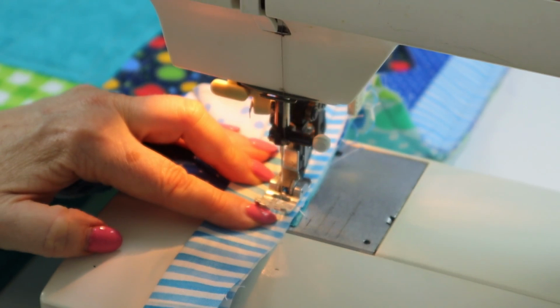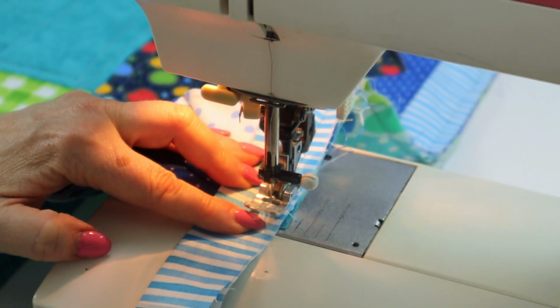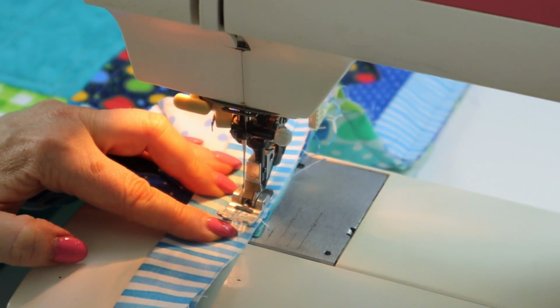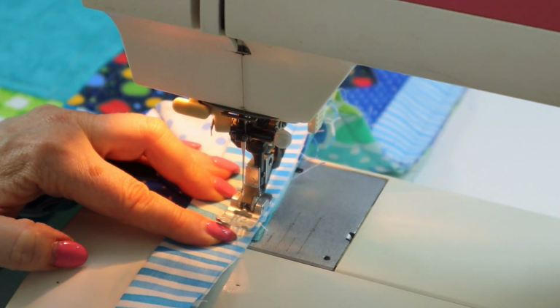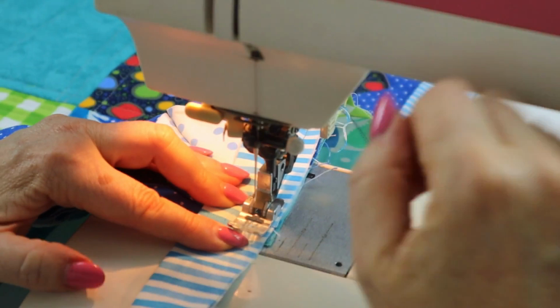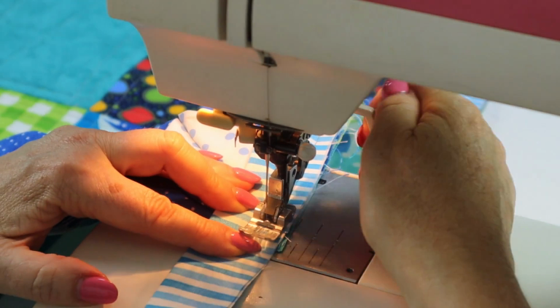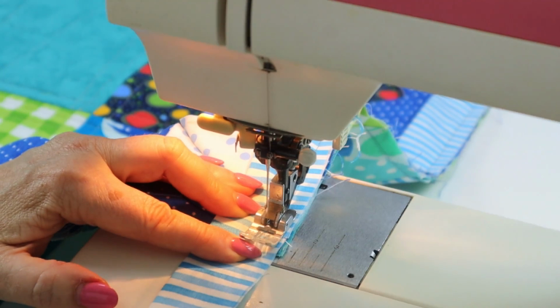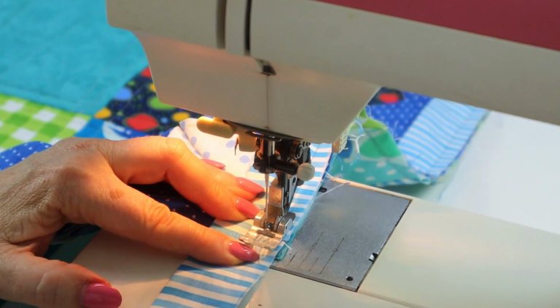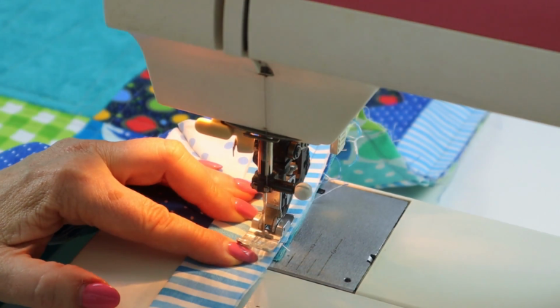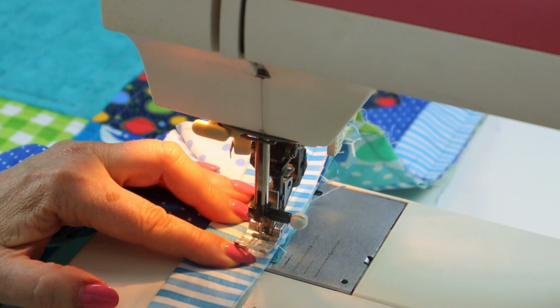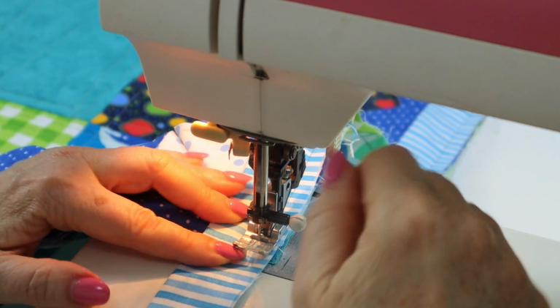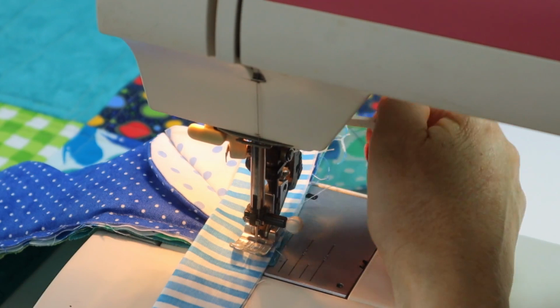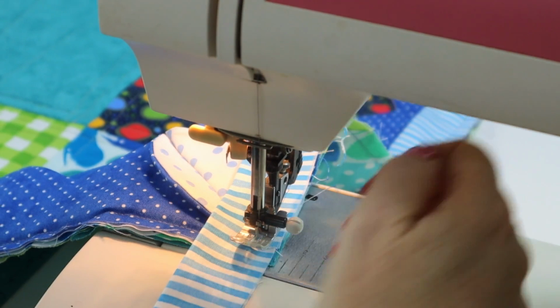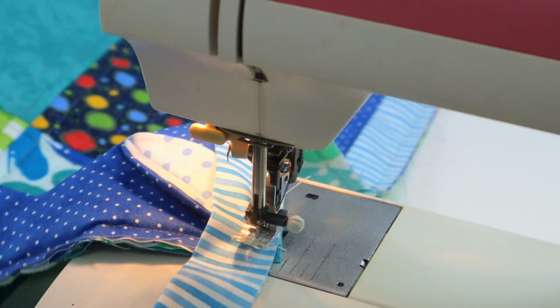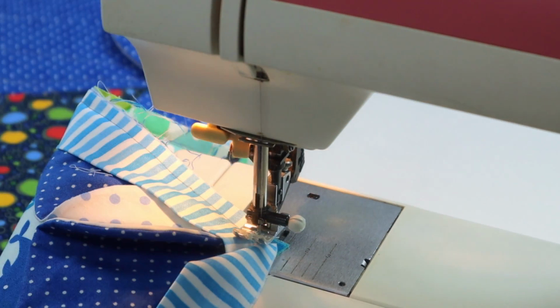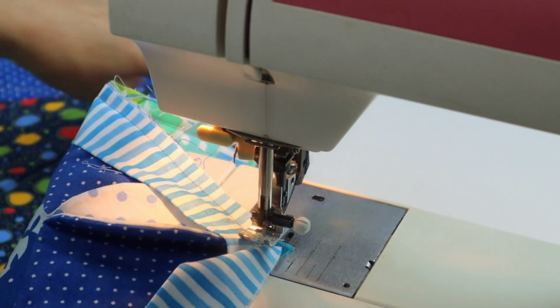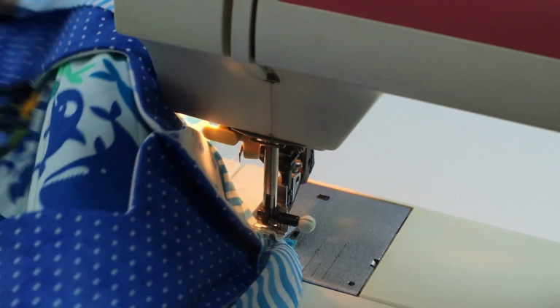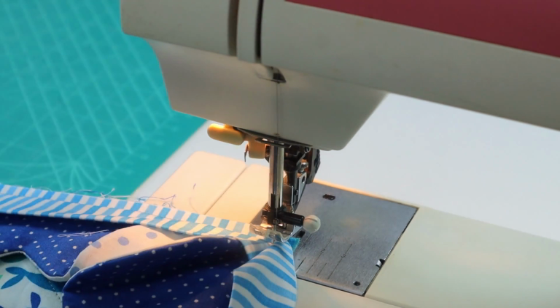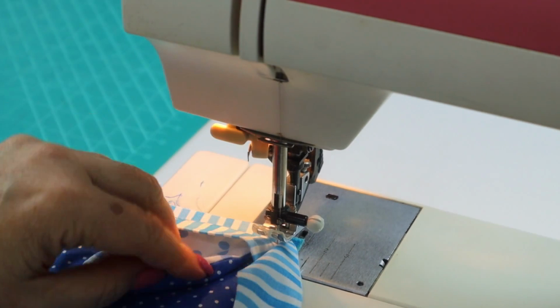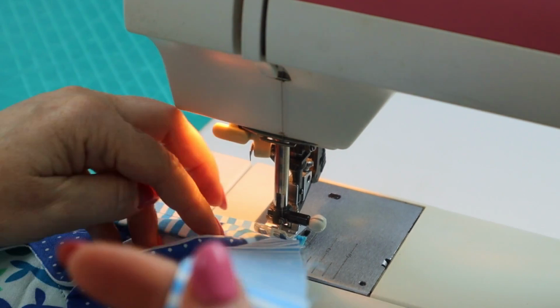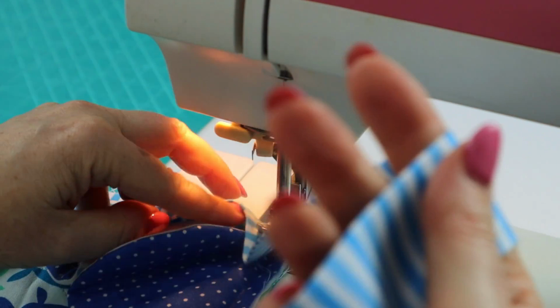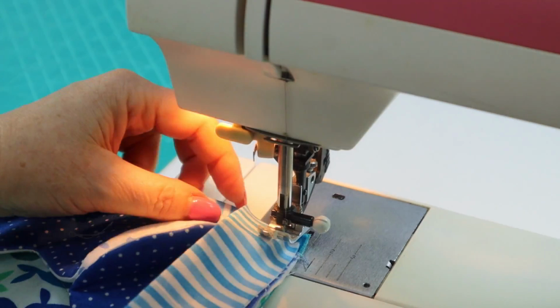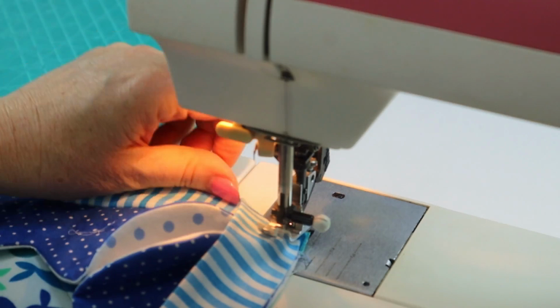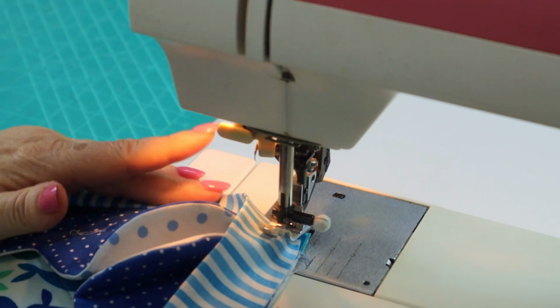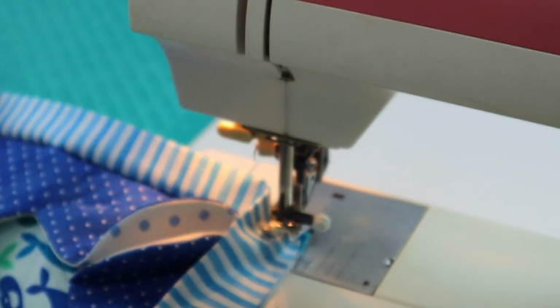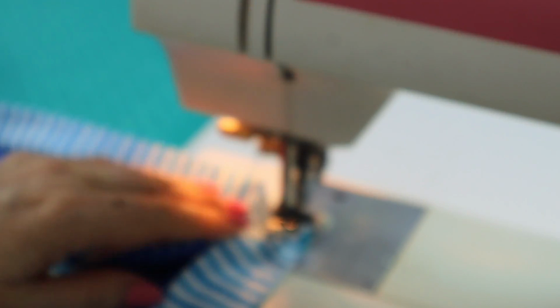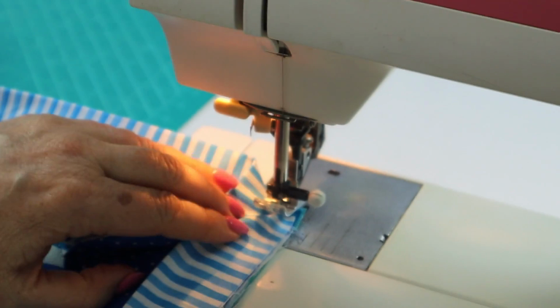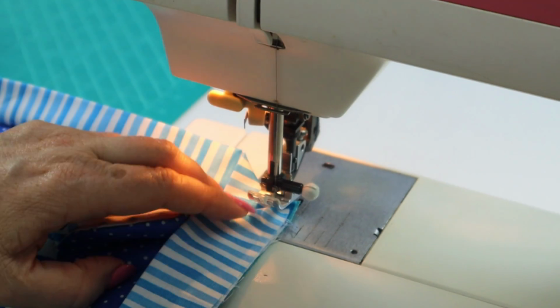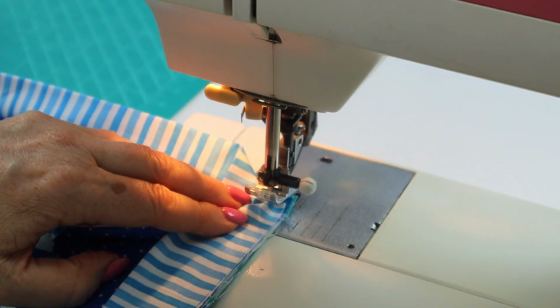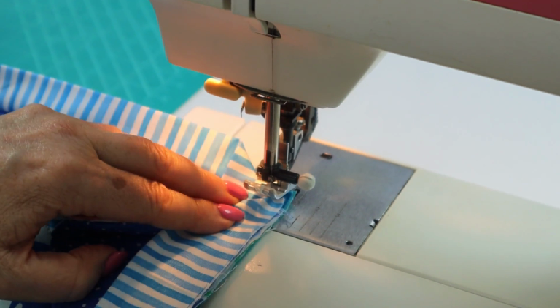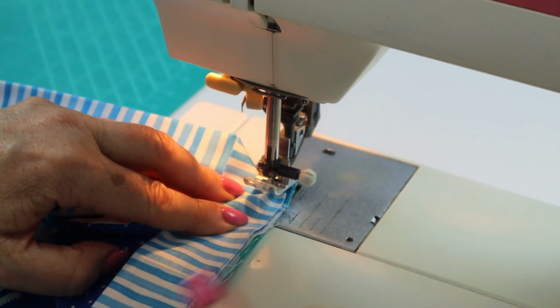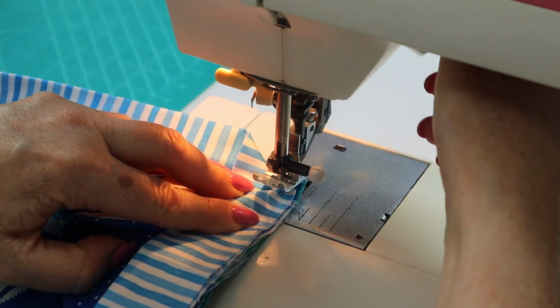Level with the nick, stop with the needle in the down position, then pivot, flip the binding up, and continue sewing.